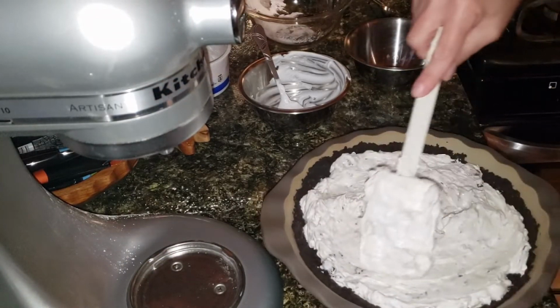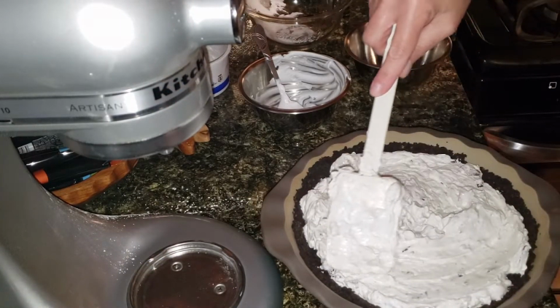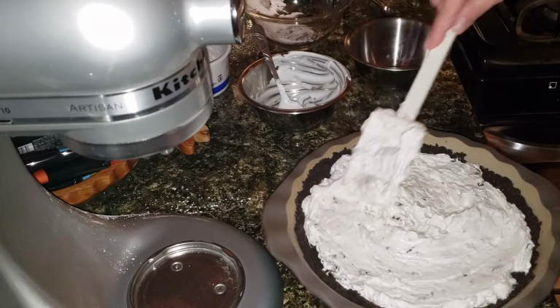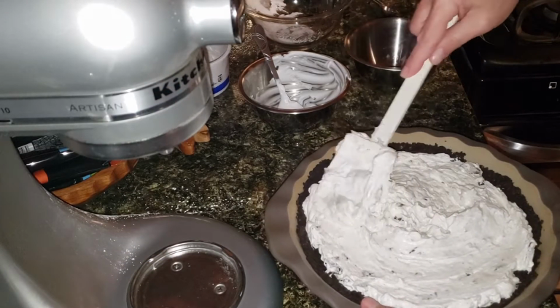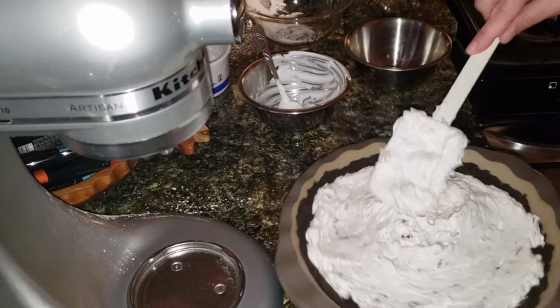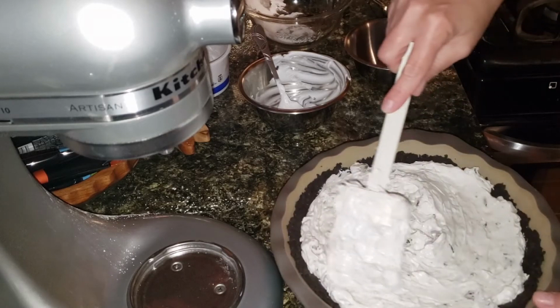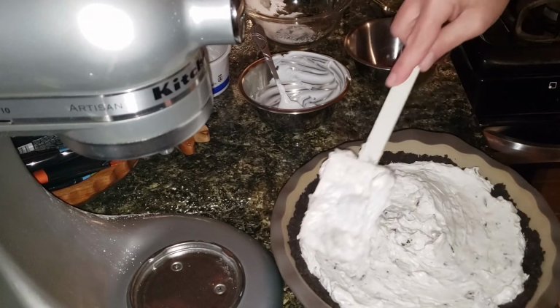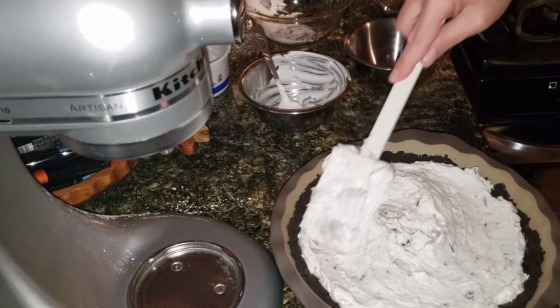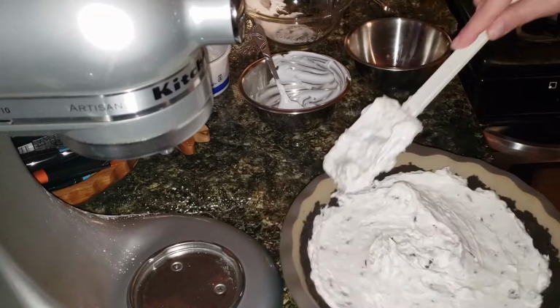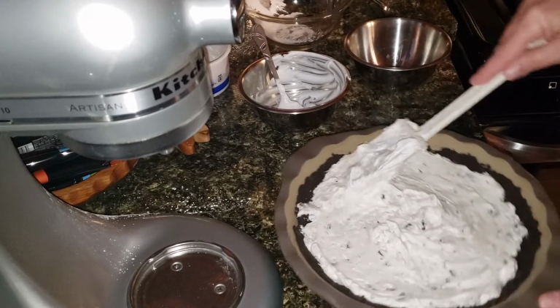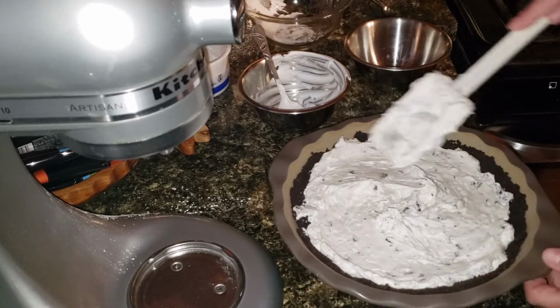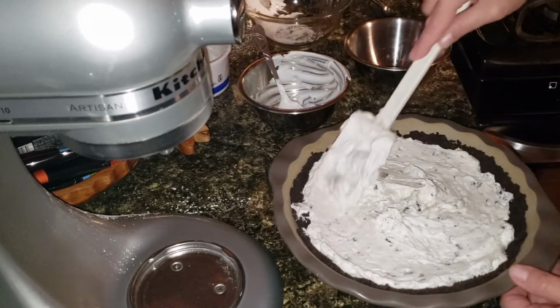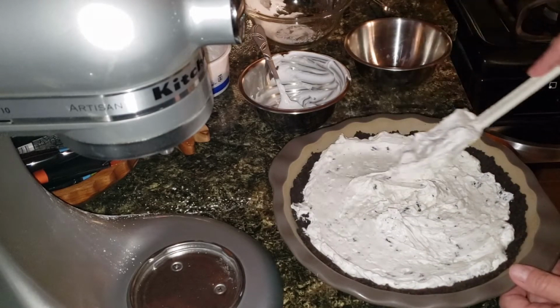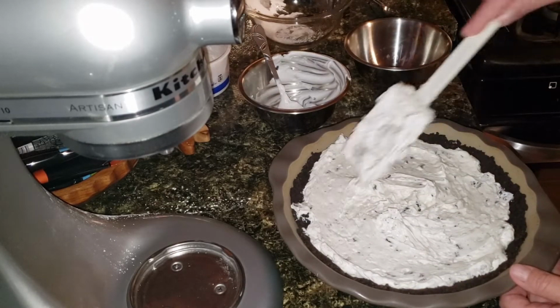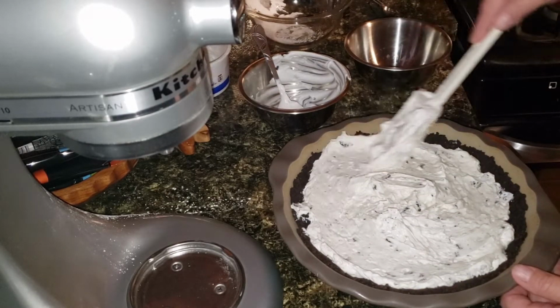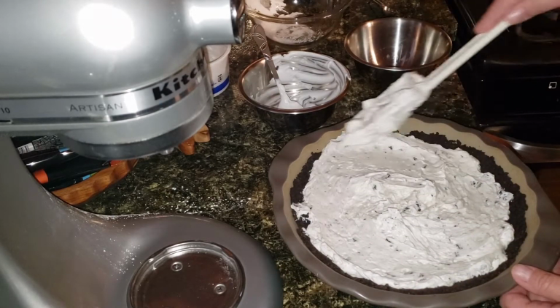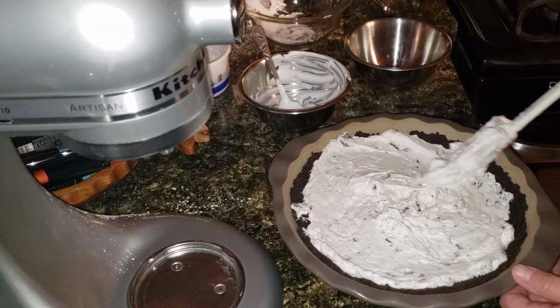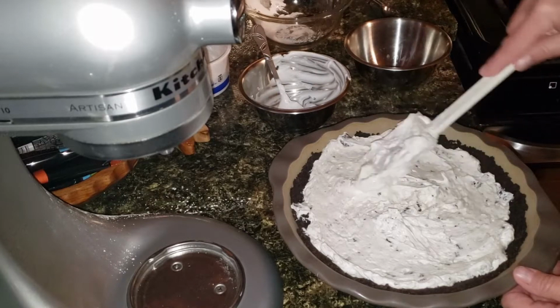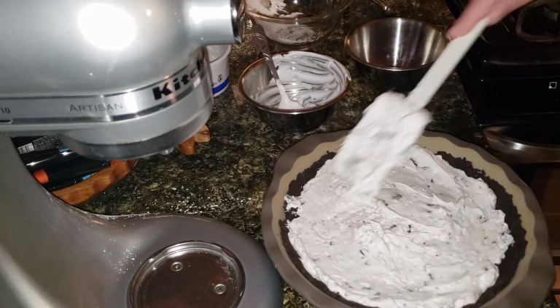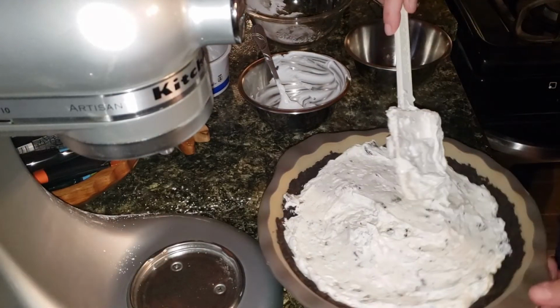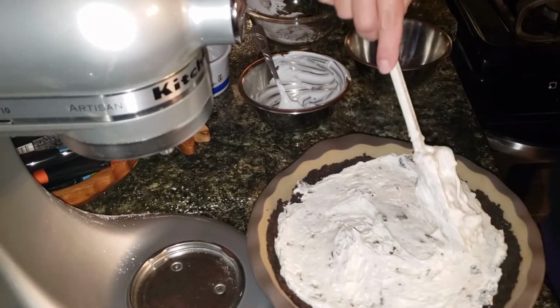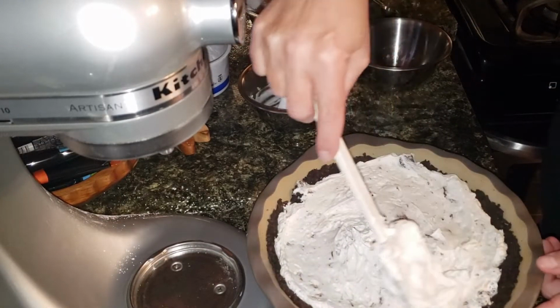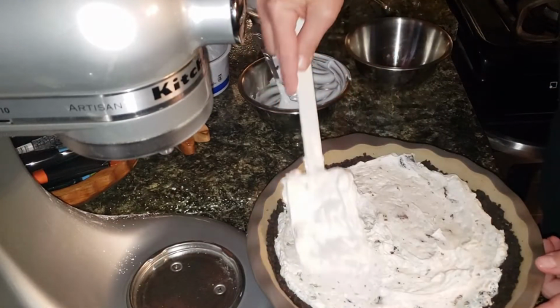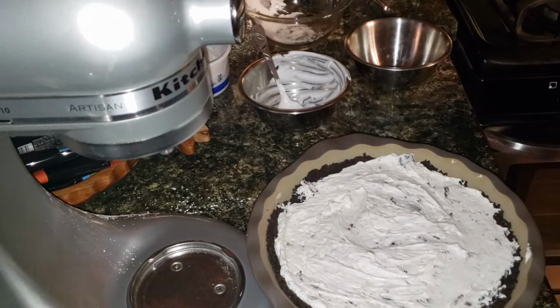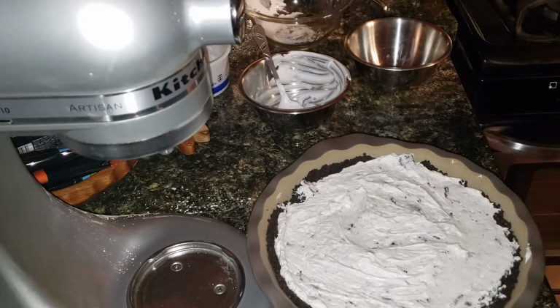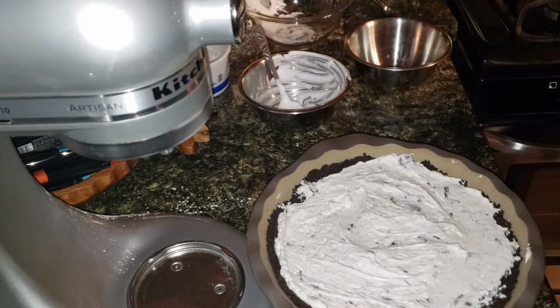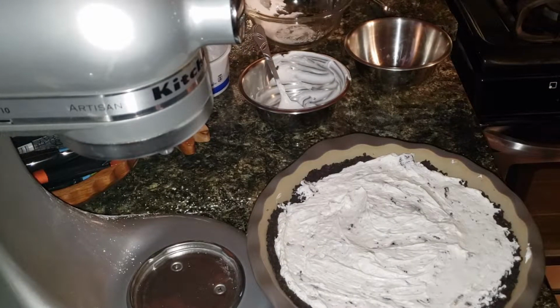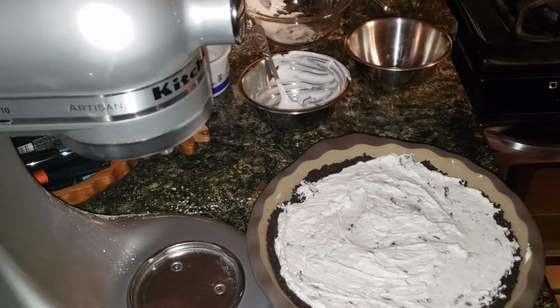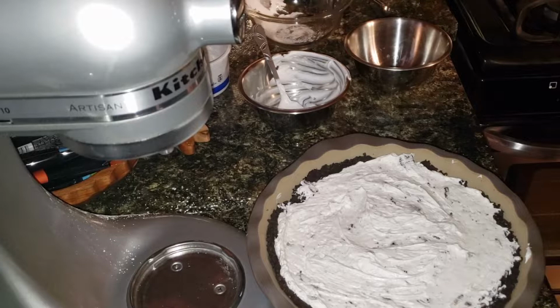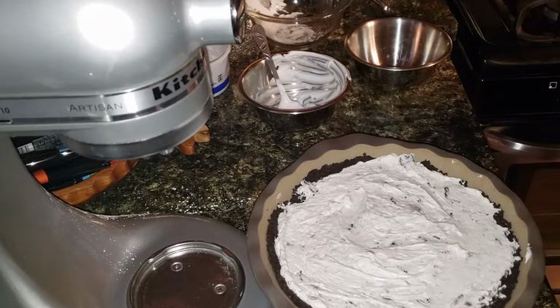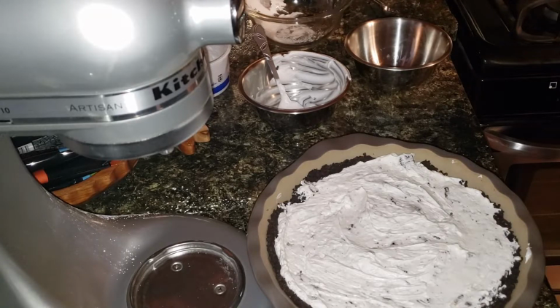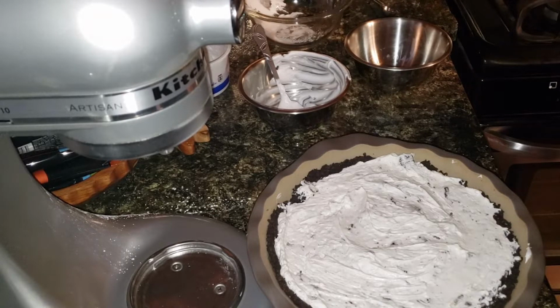Once you get this layer all mixed up, we can put it in our pie crust. Smooth that out a little bit. We've still got another layer to put on here — I'm not sure my pie pan was quite big enough. We're going to put this back in the refrigerator and let it set up a little bit.